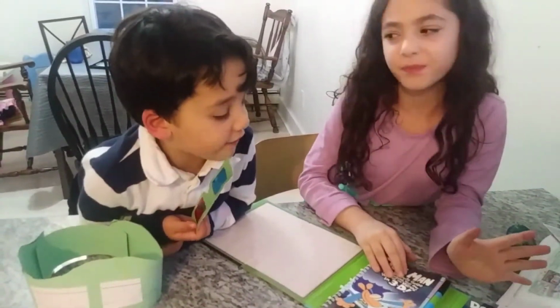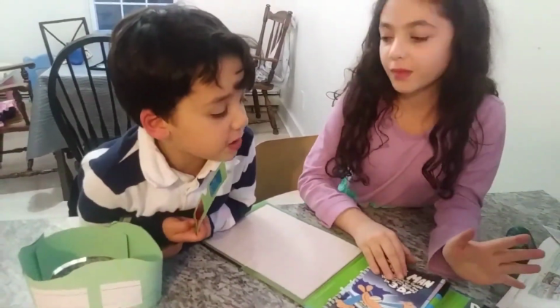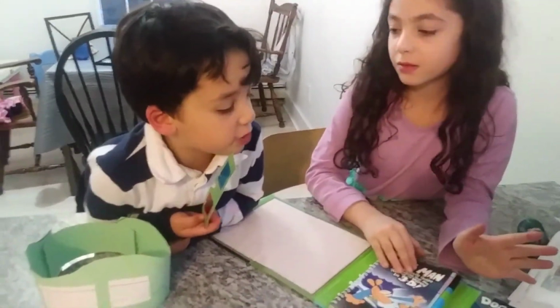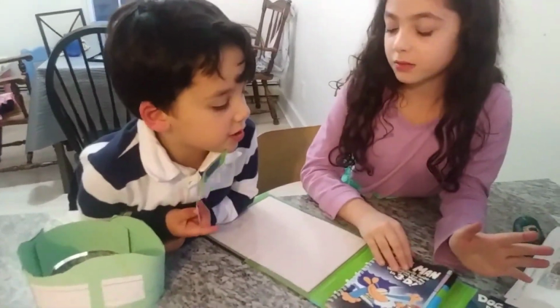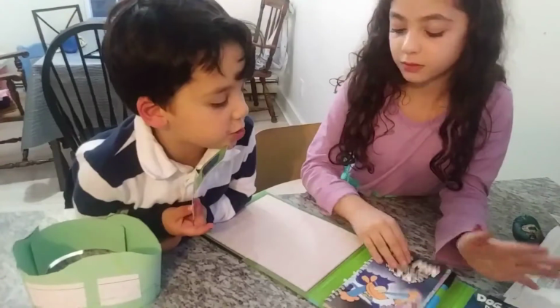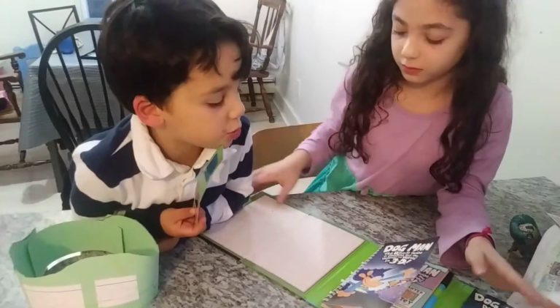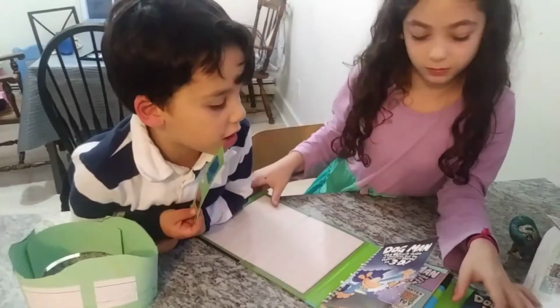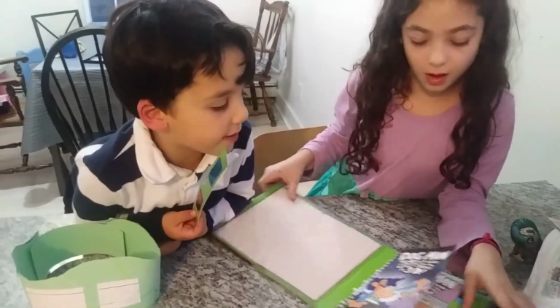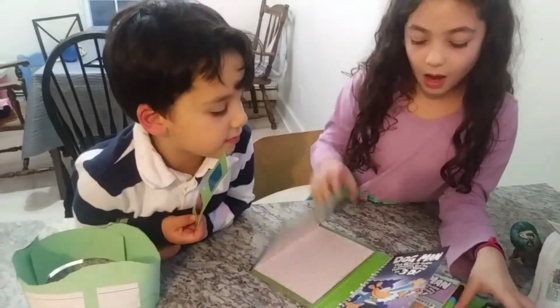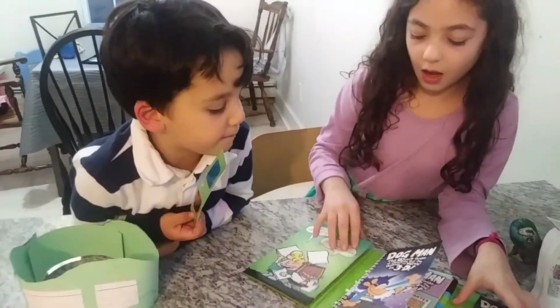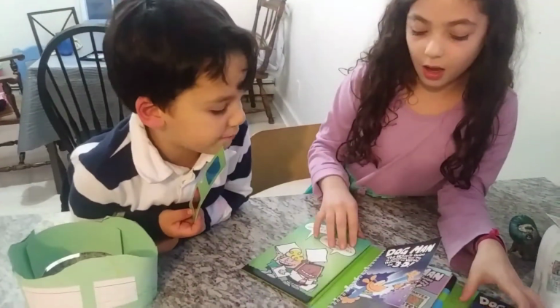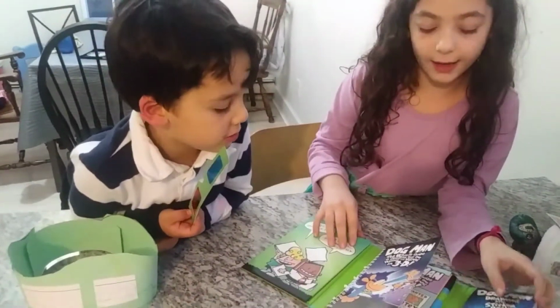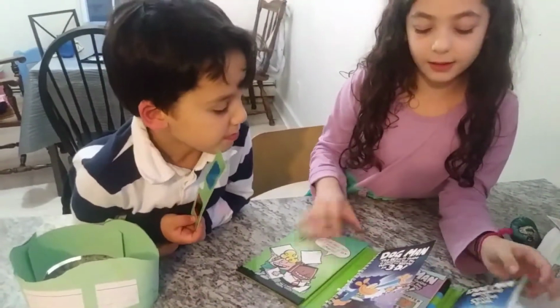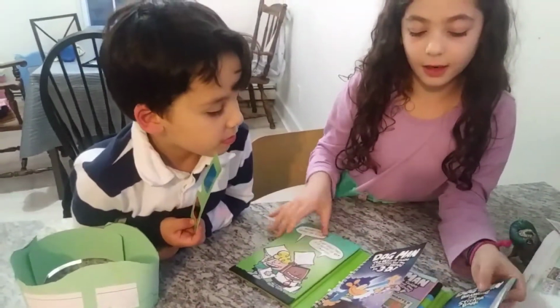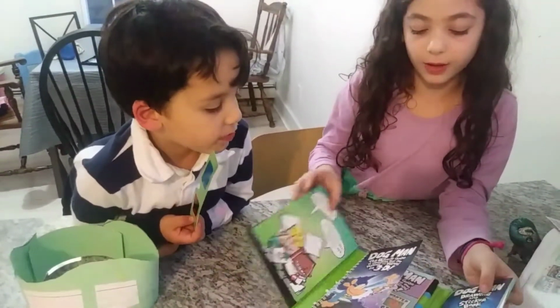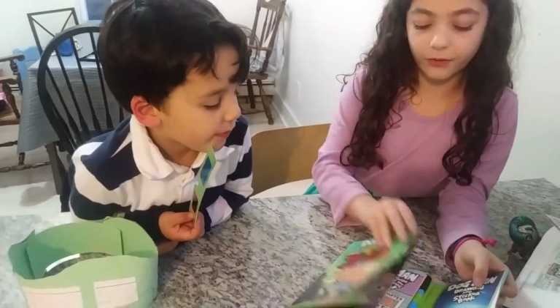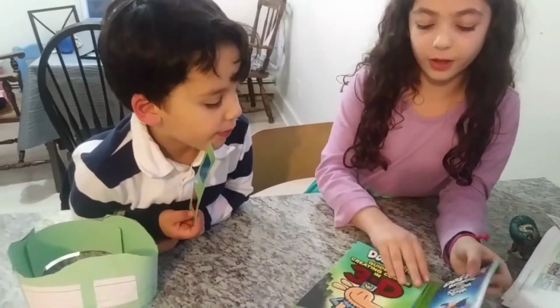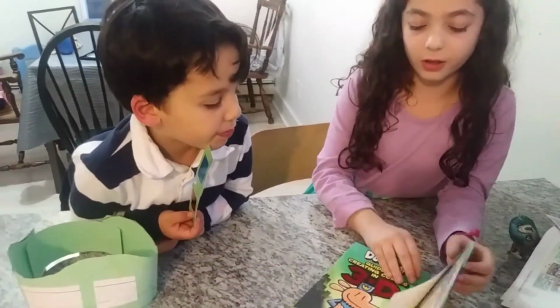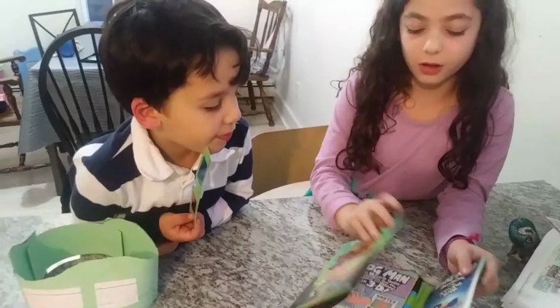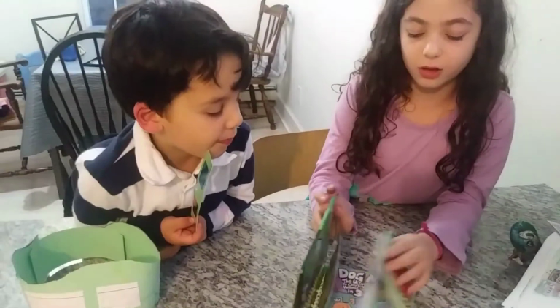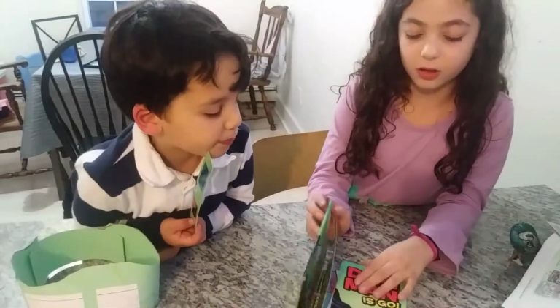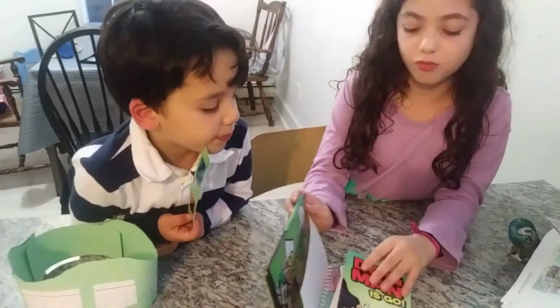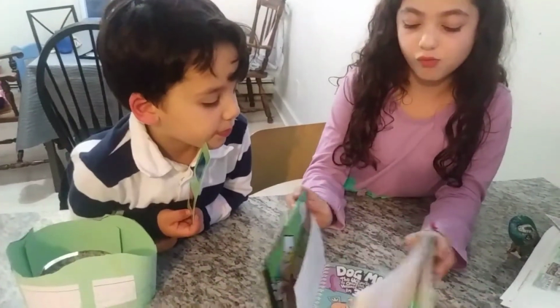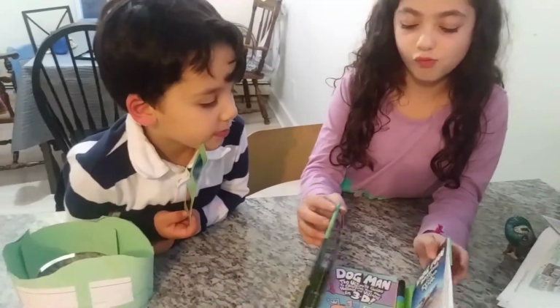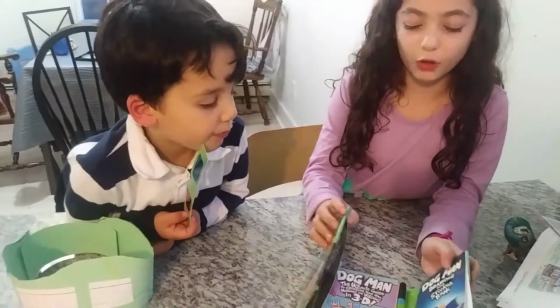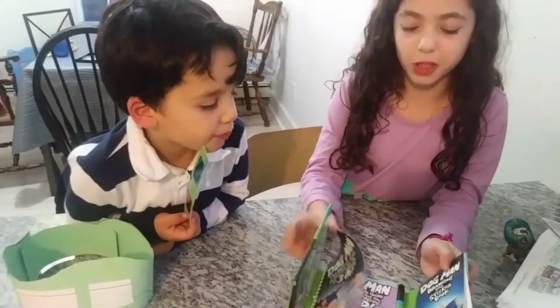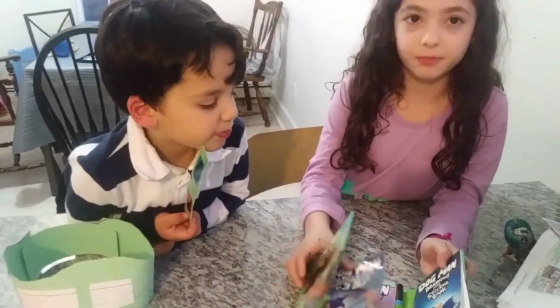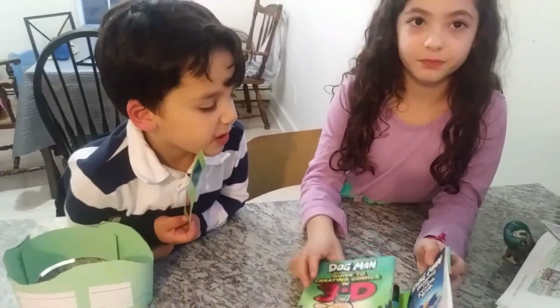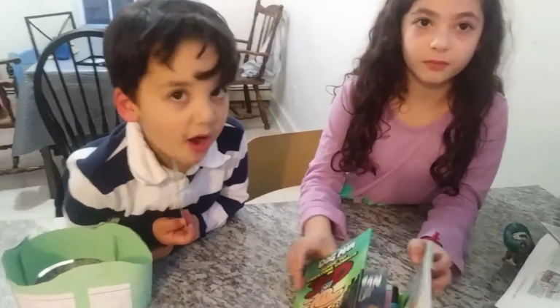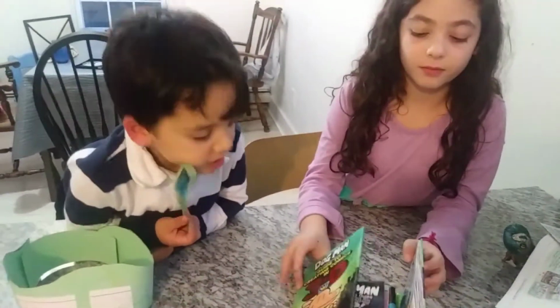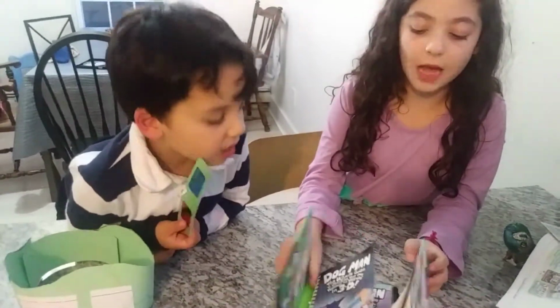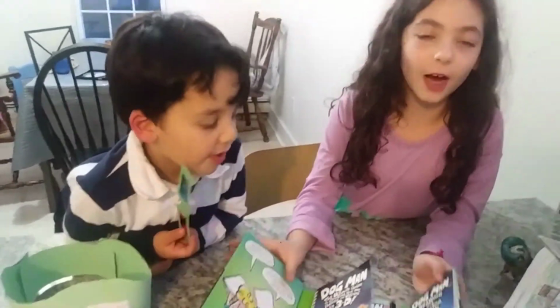I thought it was a book where you just draw a comic and make people. I think I would give this a three — out of five.